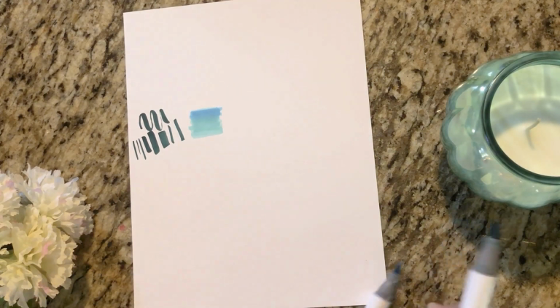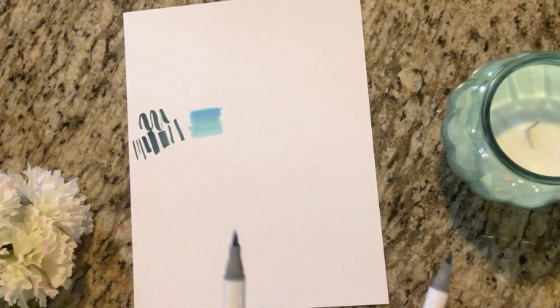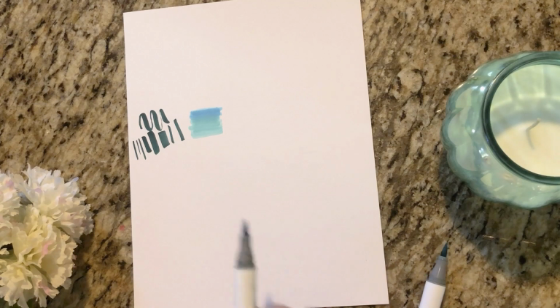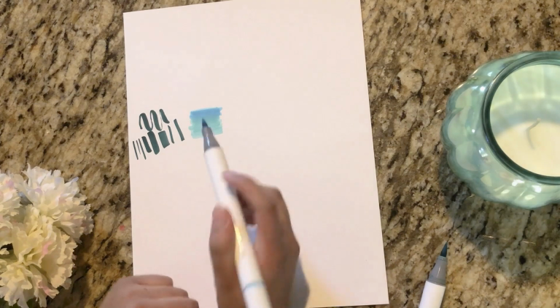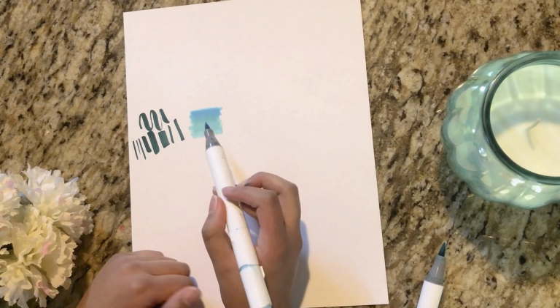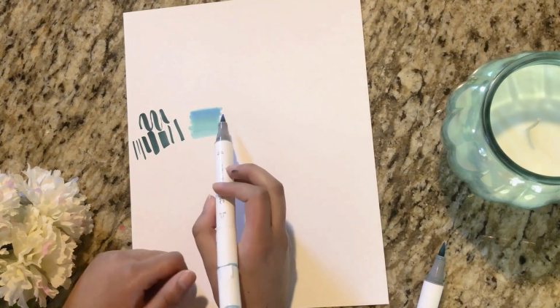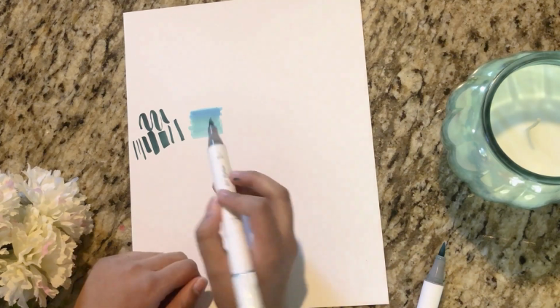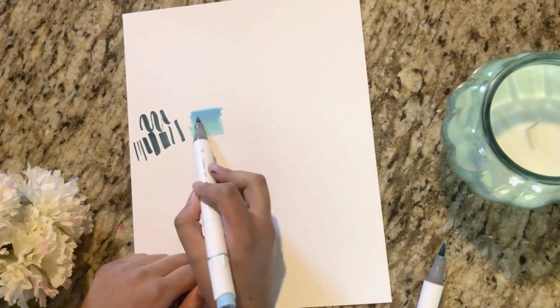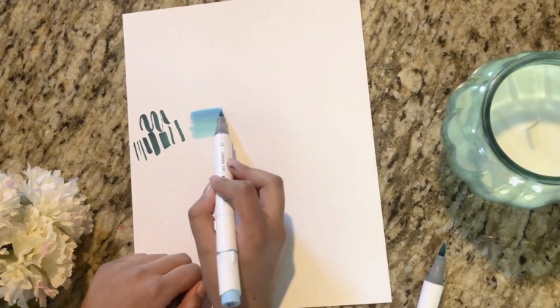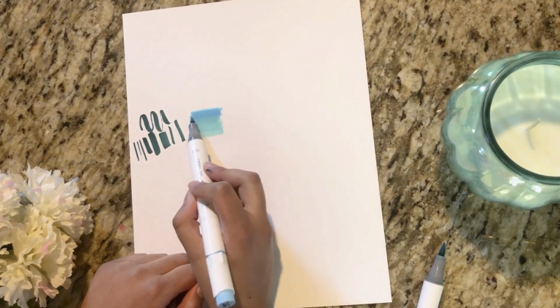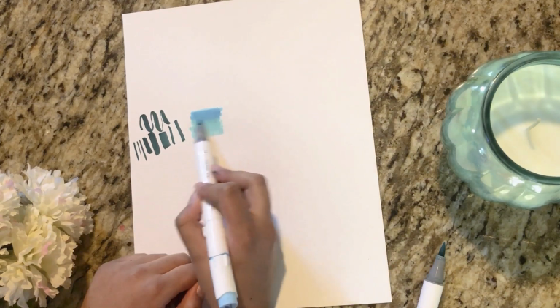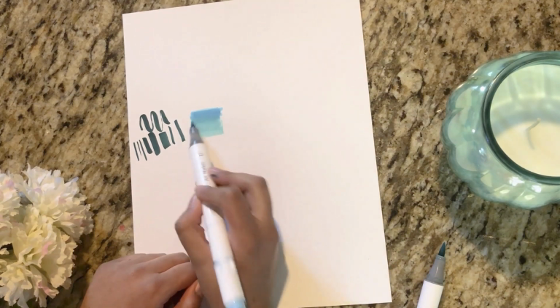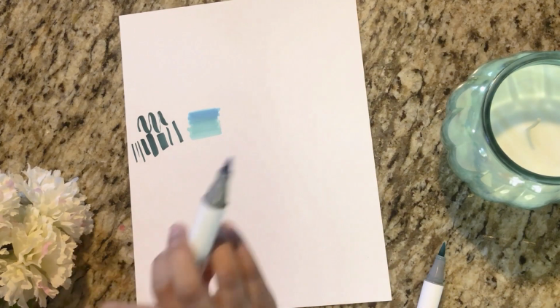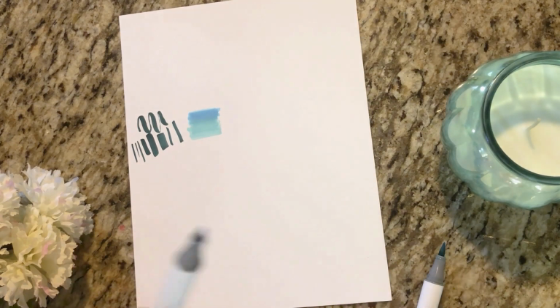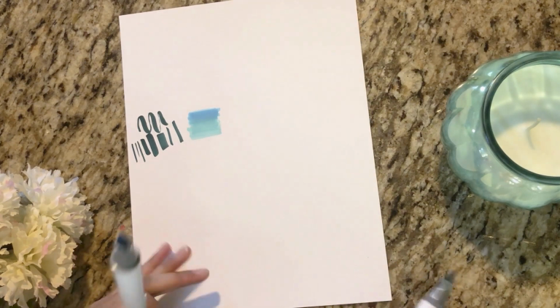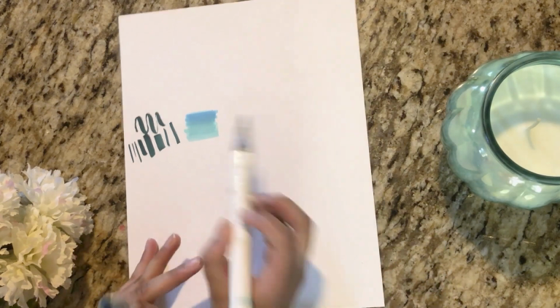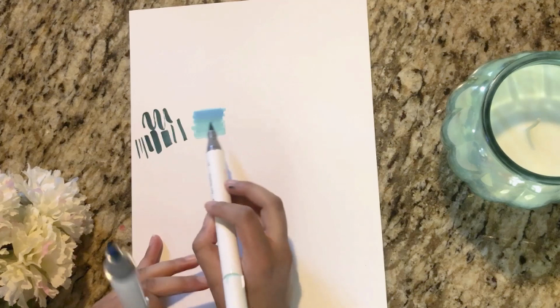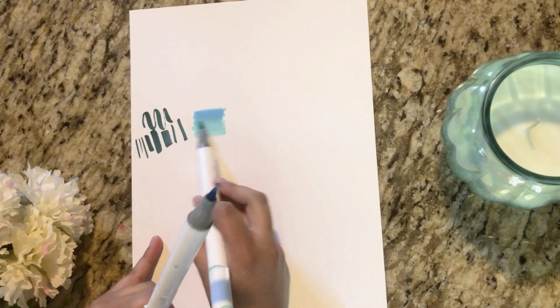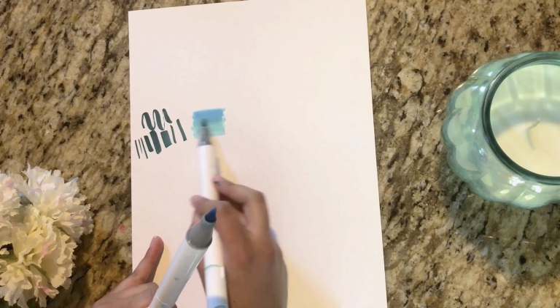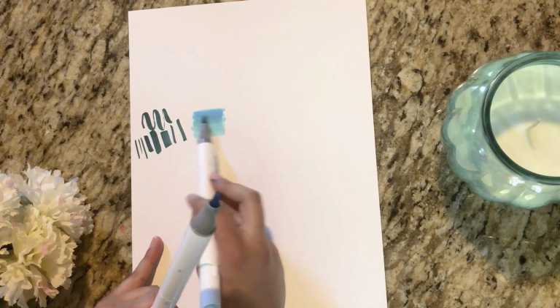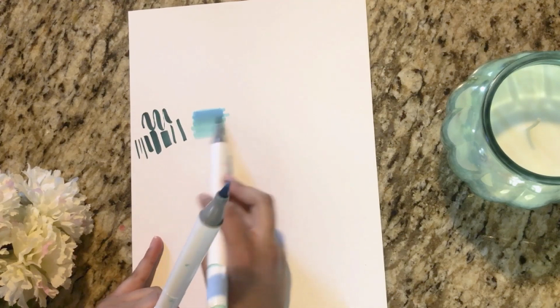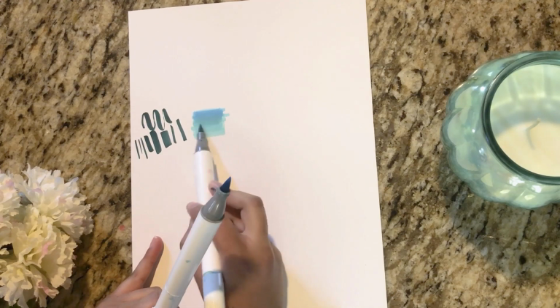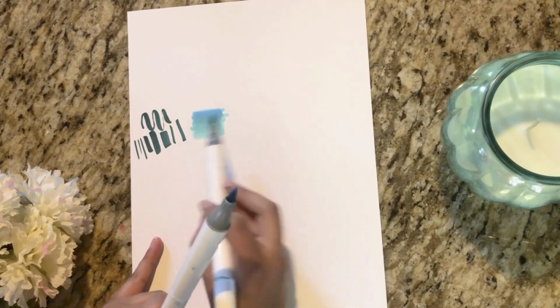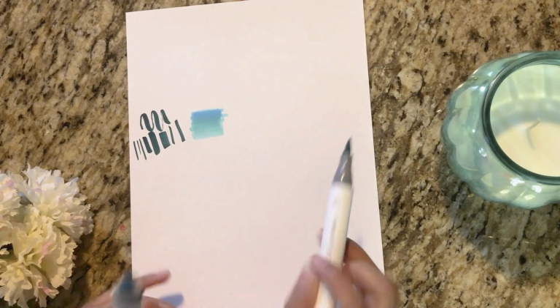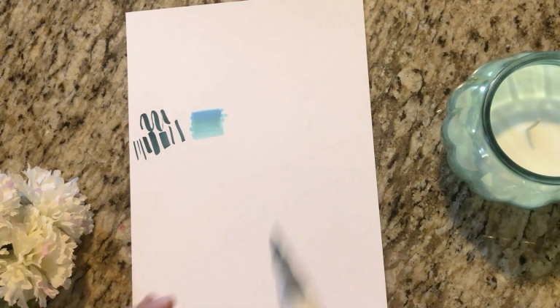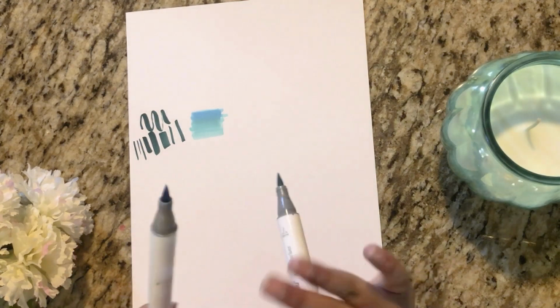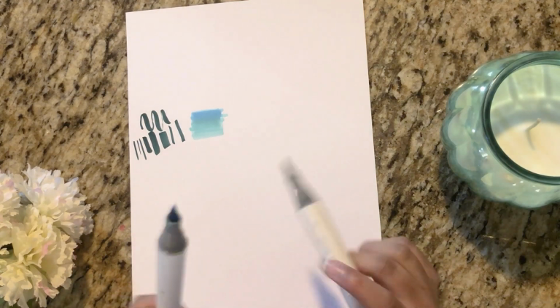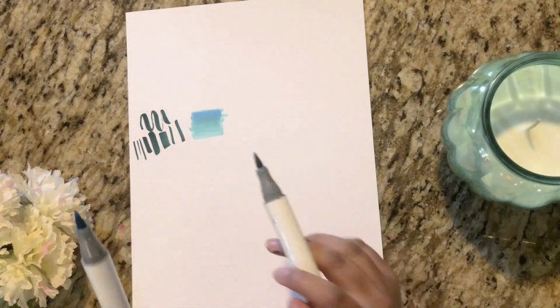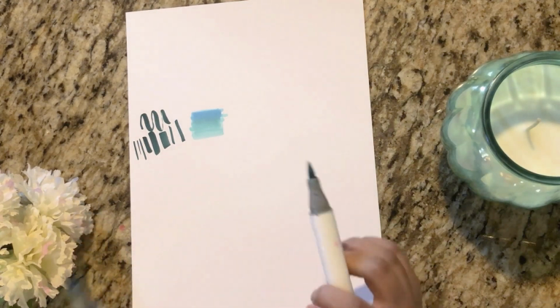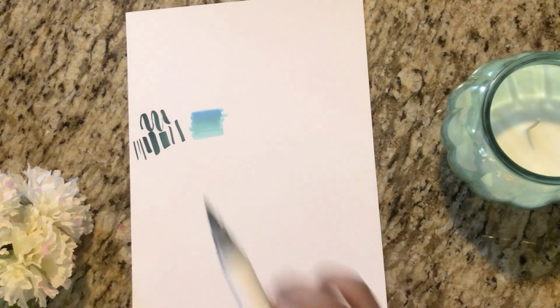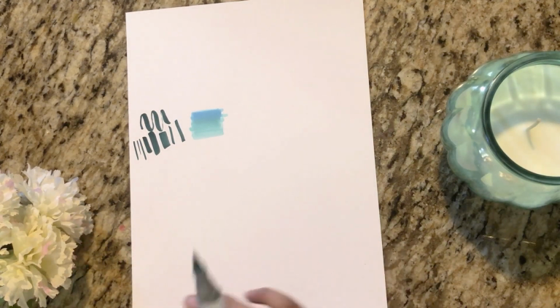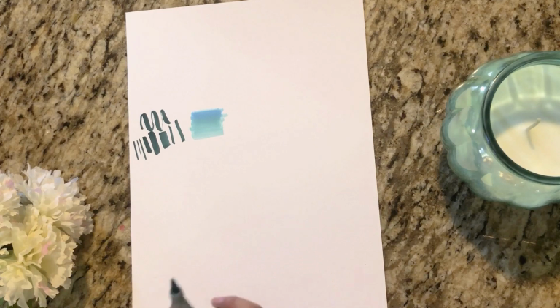Another reason why I love these markers is because they're so good at blending — they're way better than Crayola markers, so that's definitely a plus.